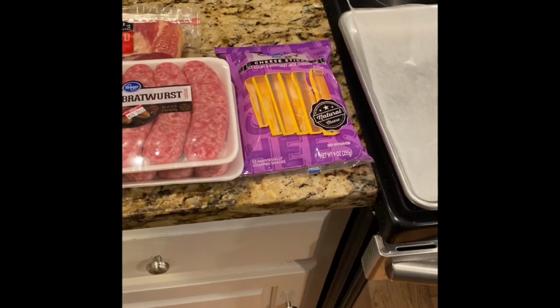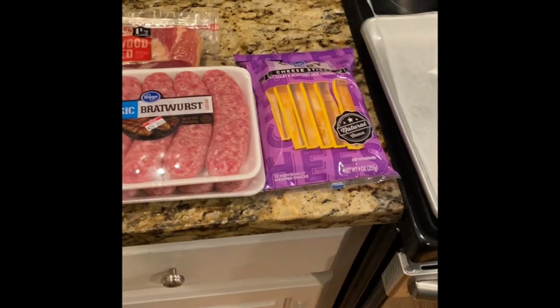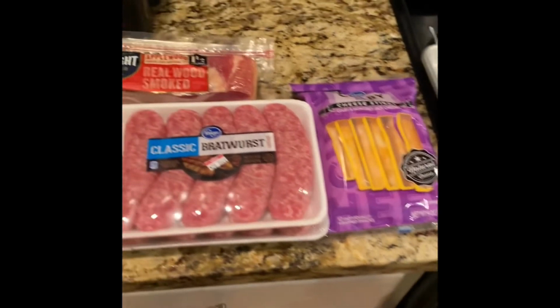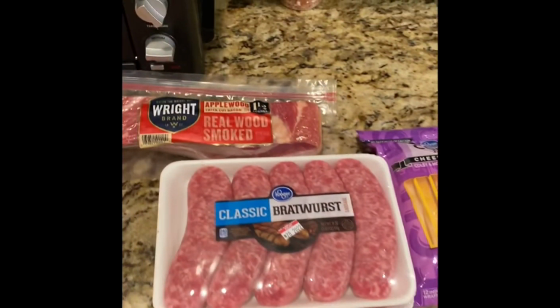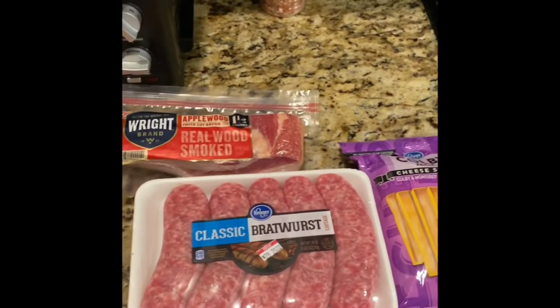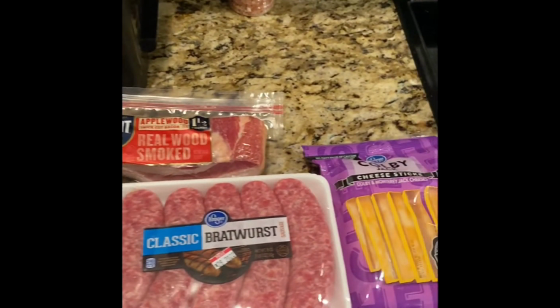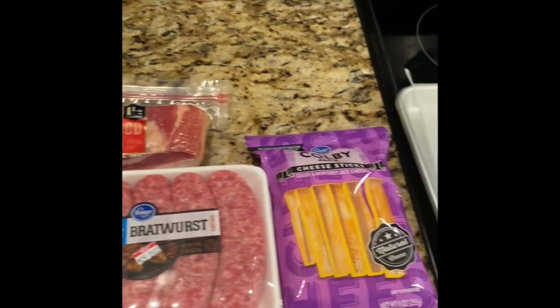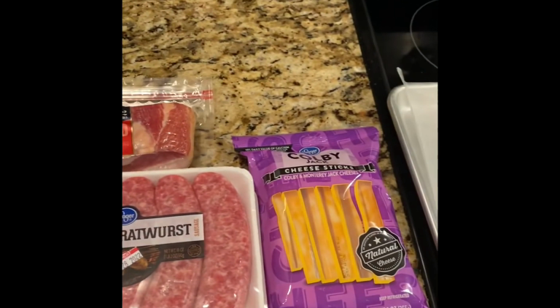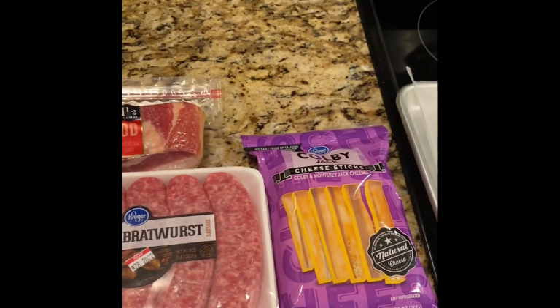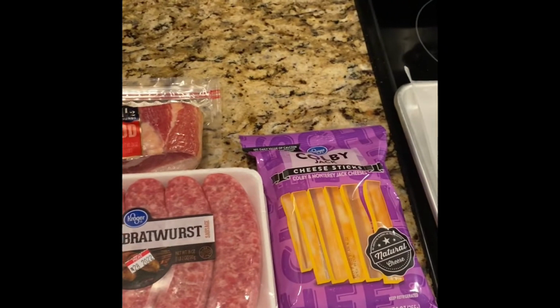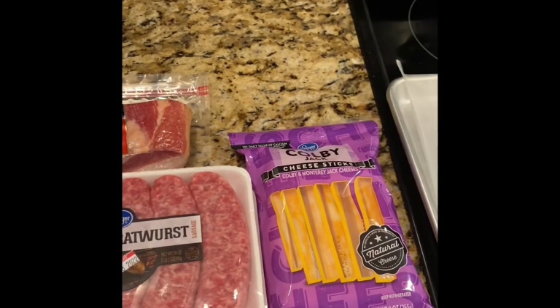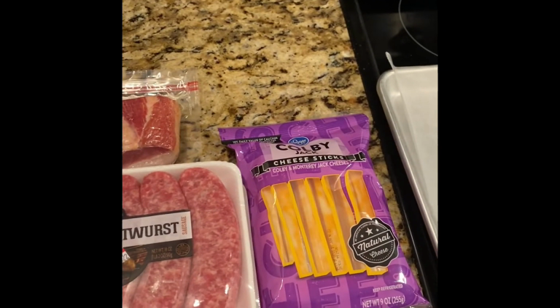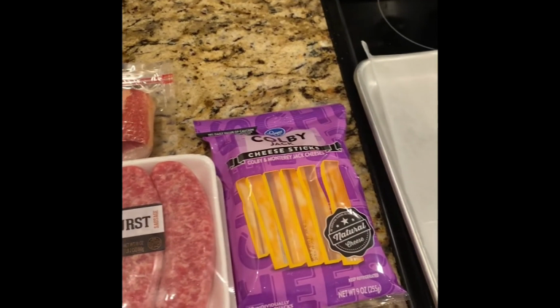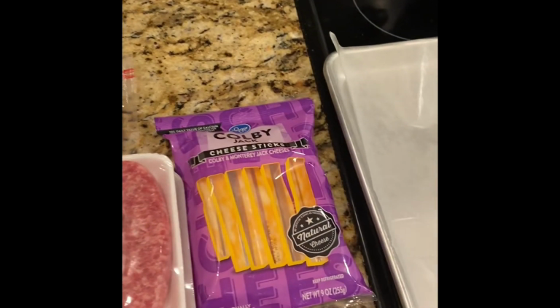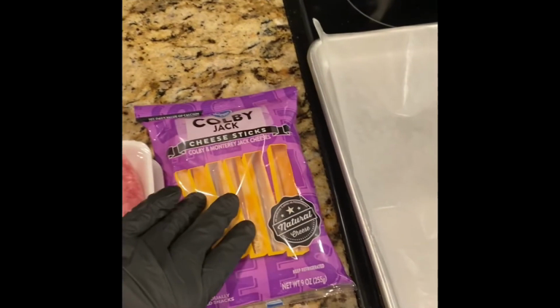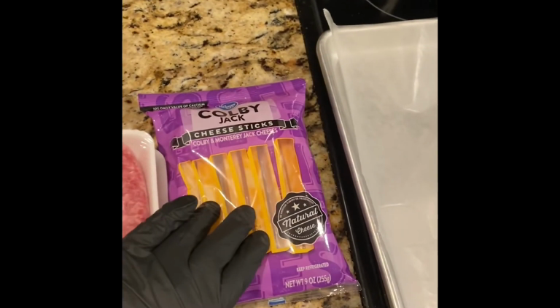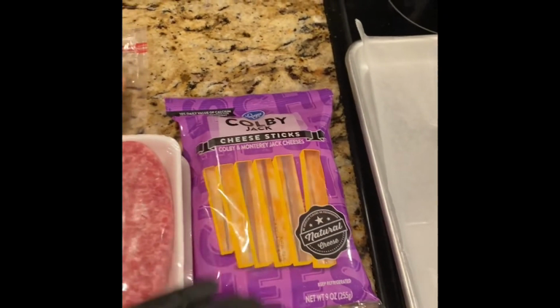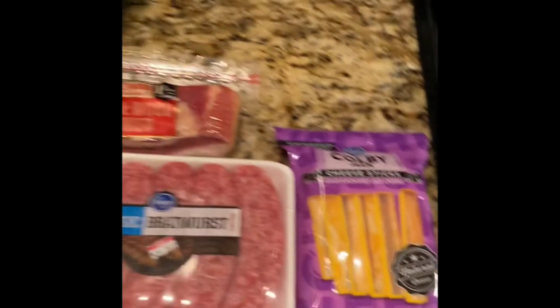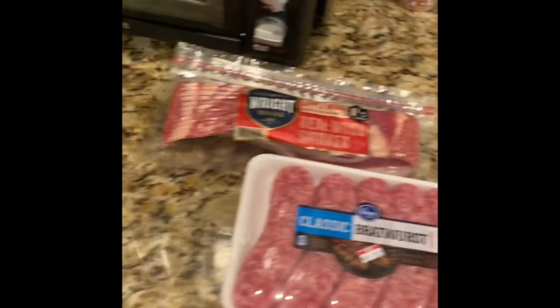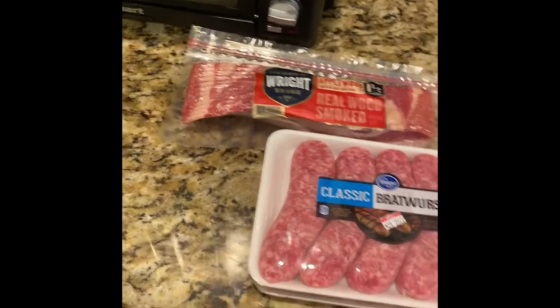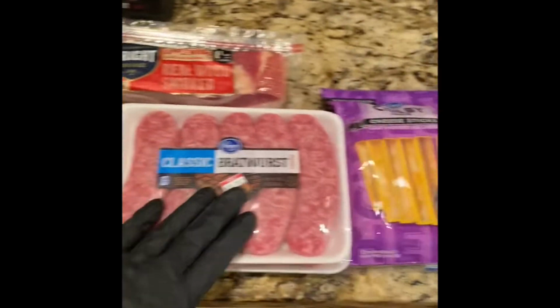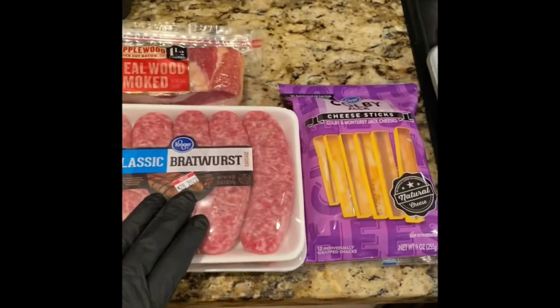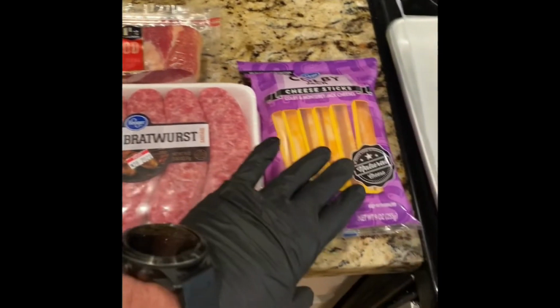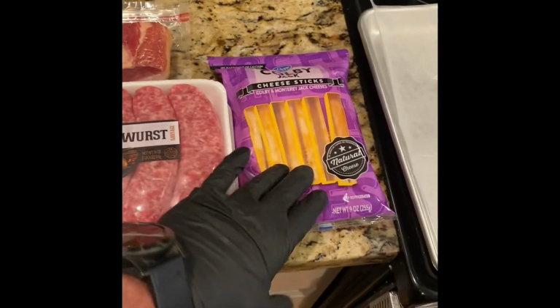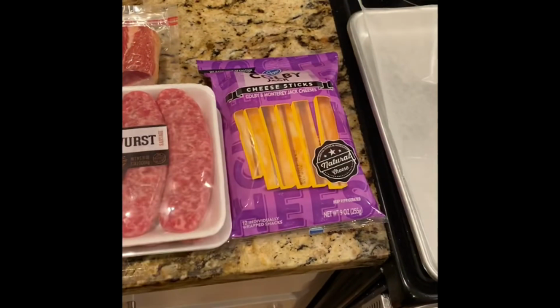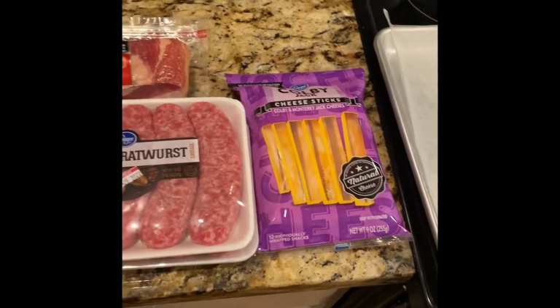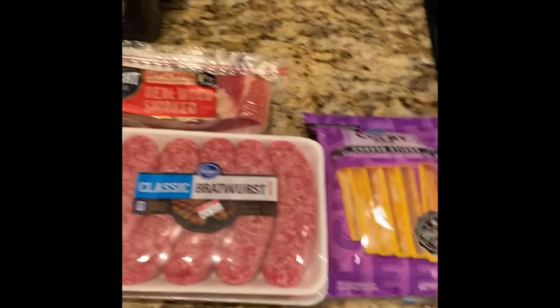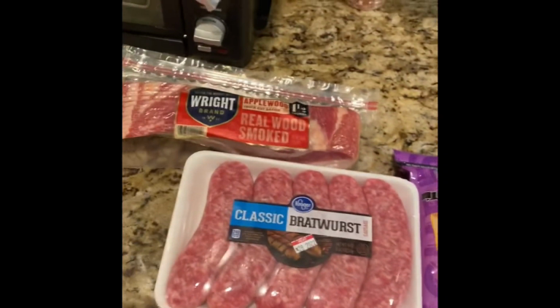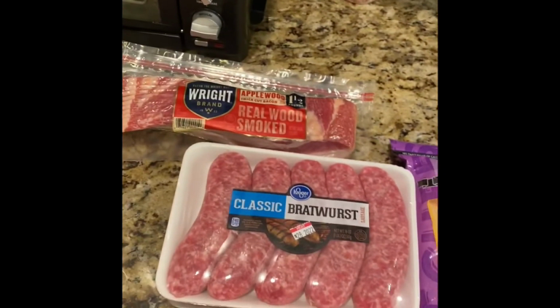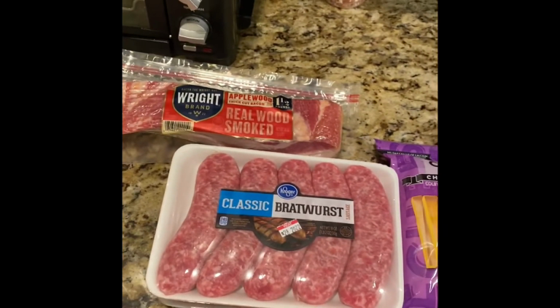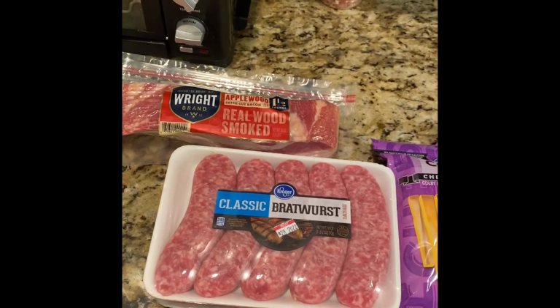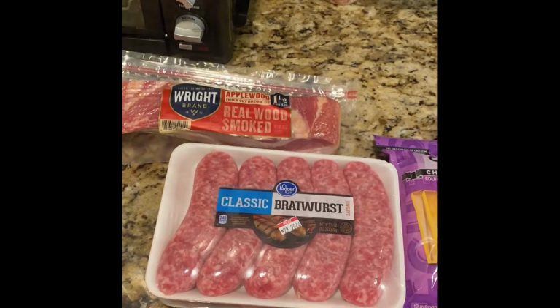All right, on today's episode of Cooking with Cornbread, got some applewood smoked bacon, baking two packs of brats, some Colby Jack. We're gonna take these dudes, split these brats open, stuff them with this cheese, wrap them with this bacon, and get them on the Traeger. Follow back with me in a little bit.